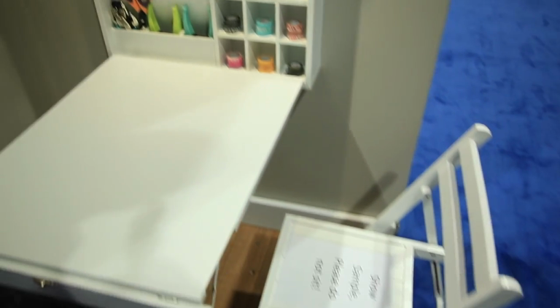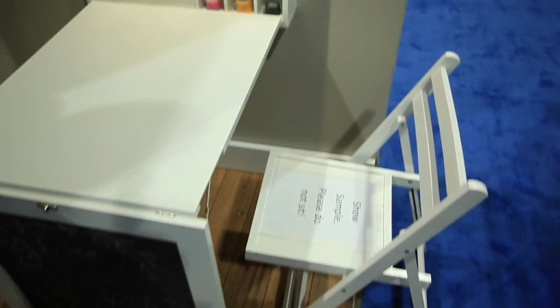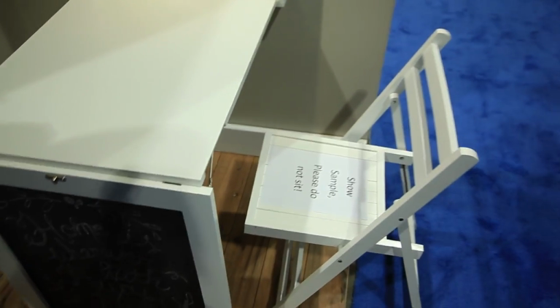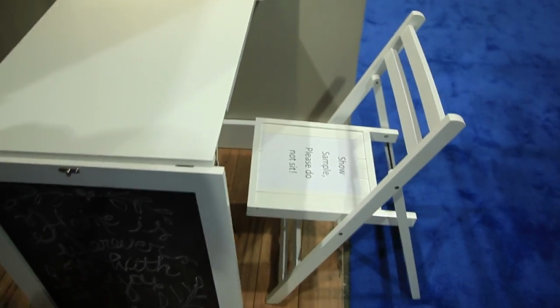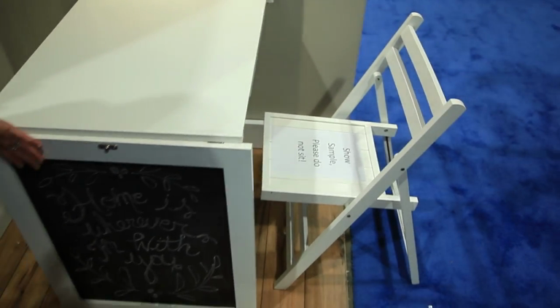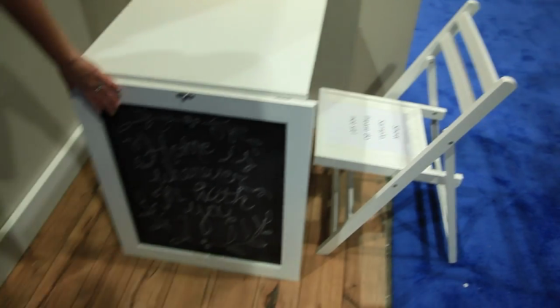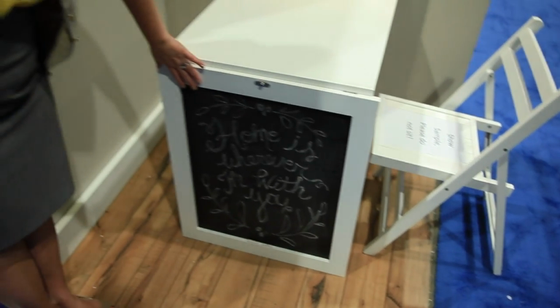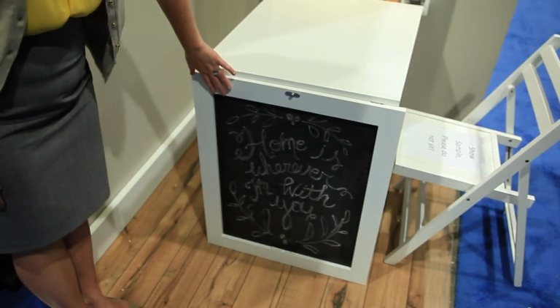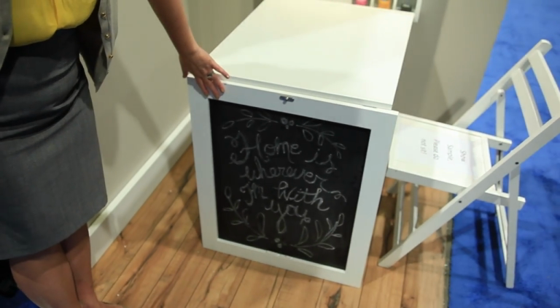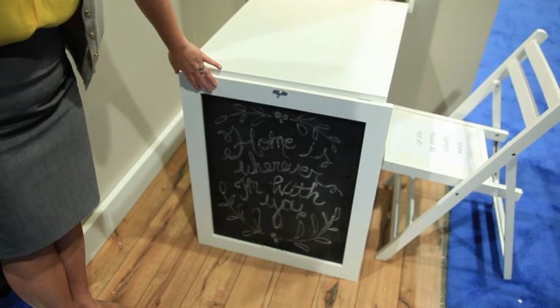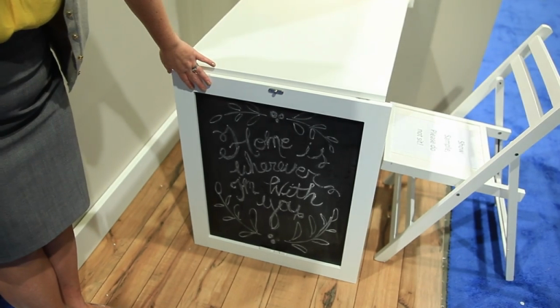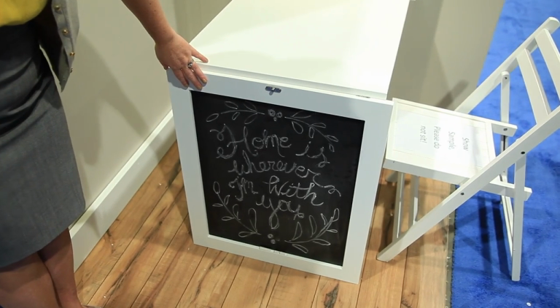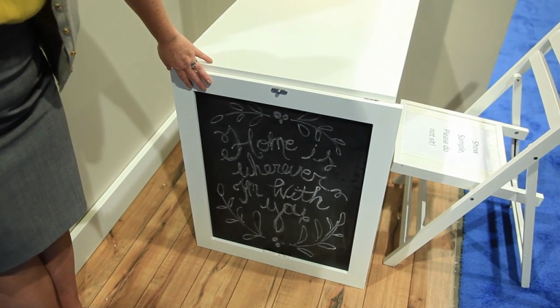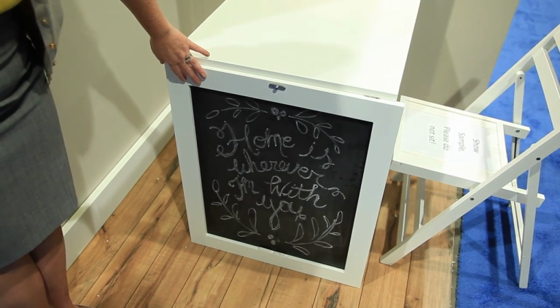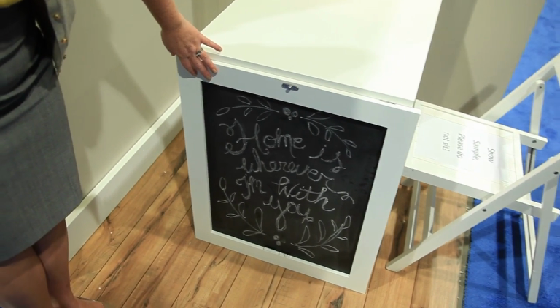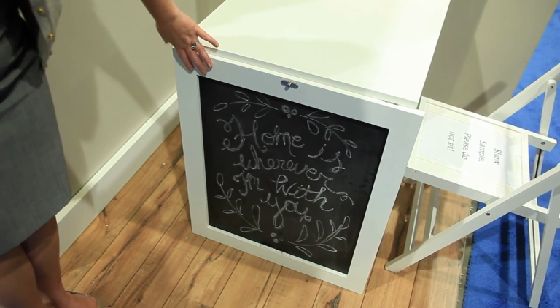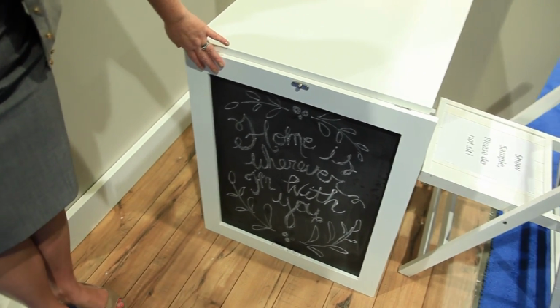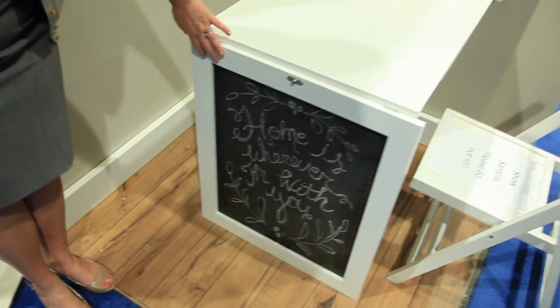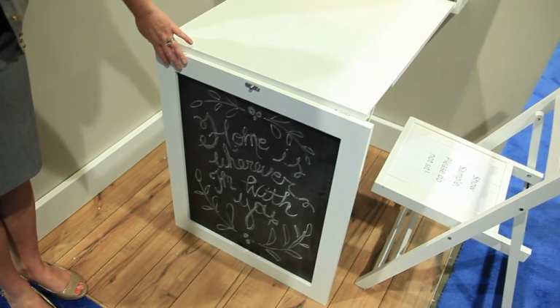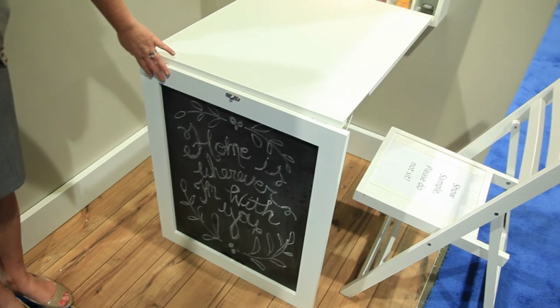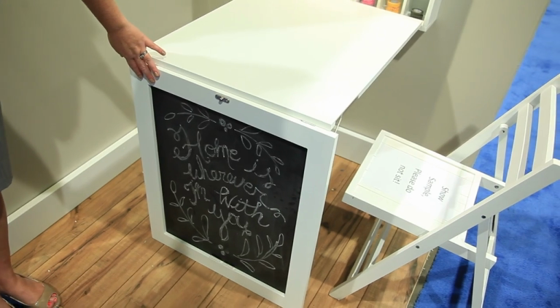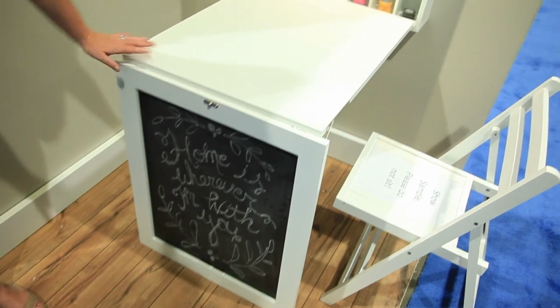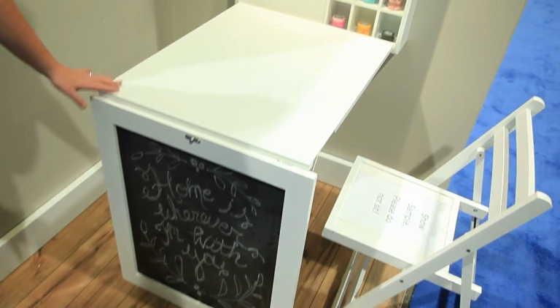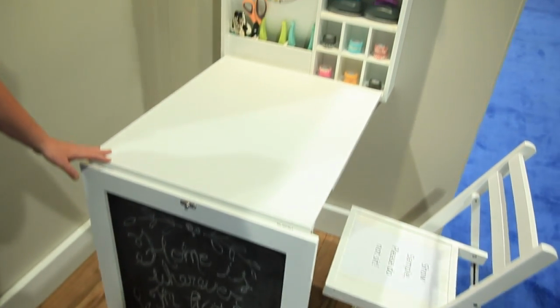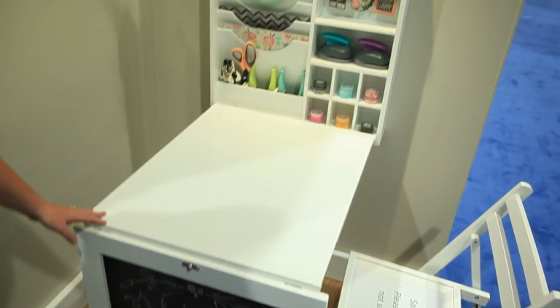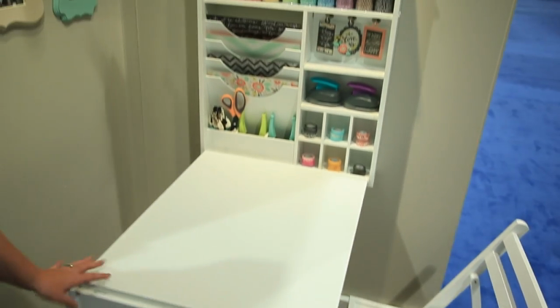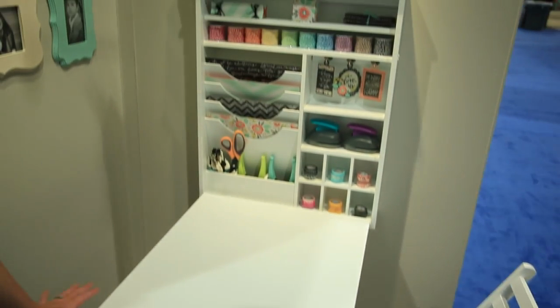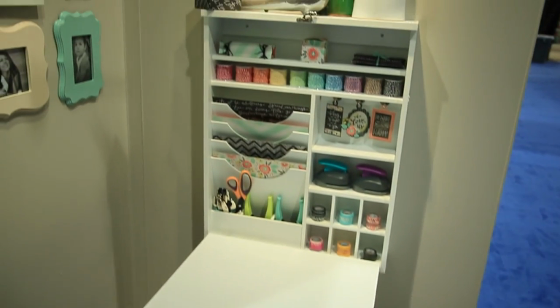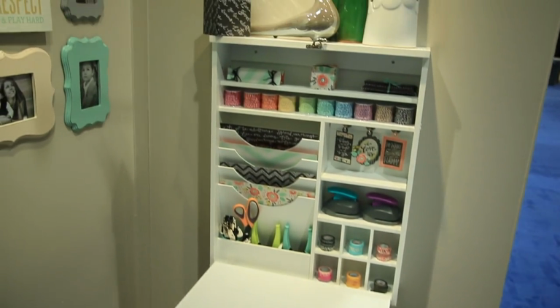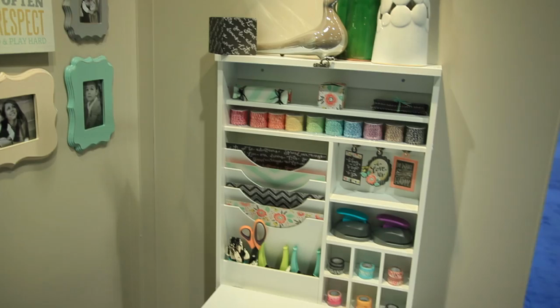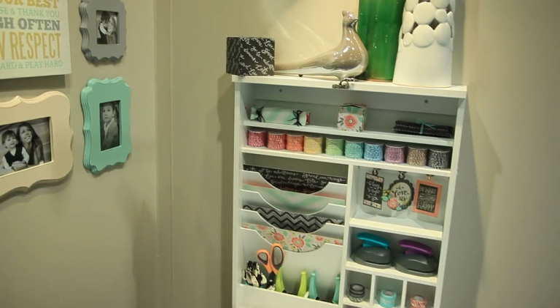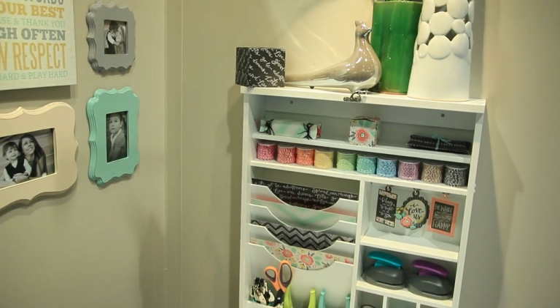And on the front there's a chalkboard, so you can write your menu if you're in the kitchen, or write your tasks if you're in your scrapbook room. Just such a fun little furniture piece.